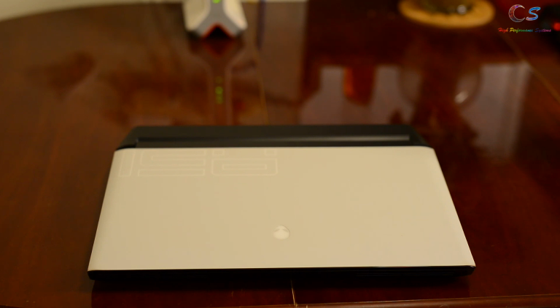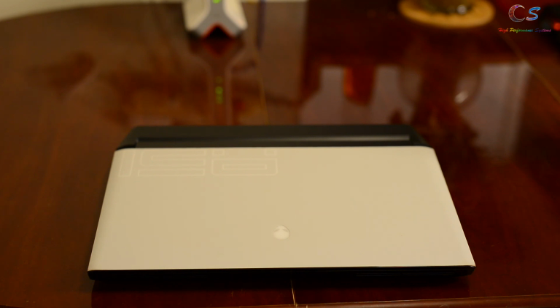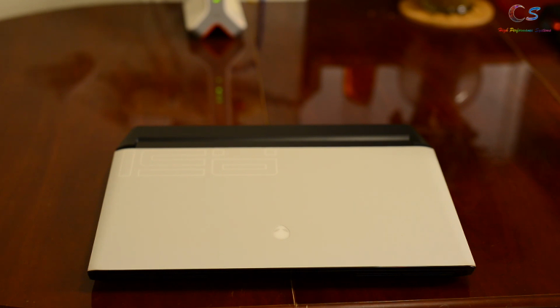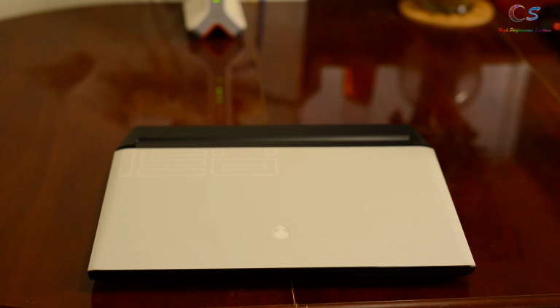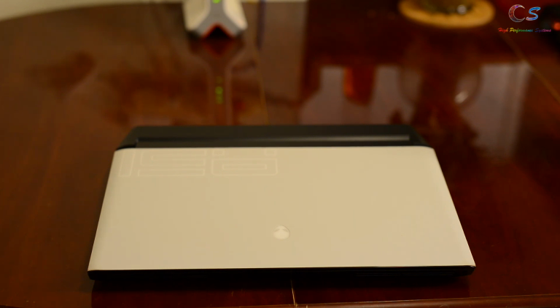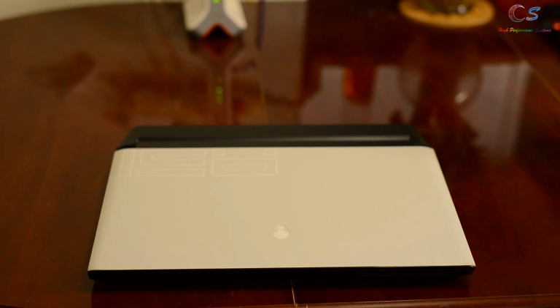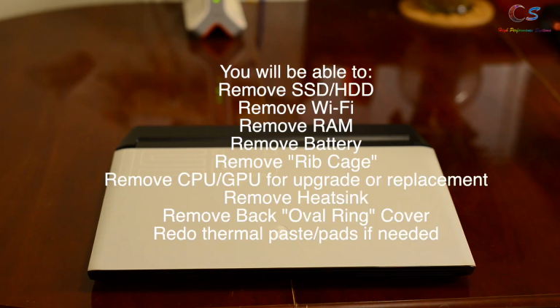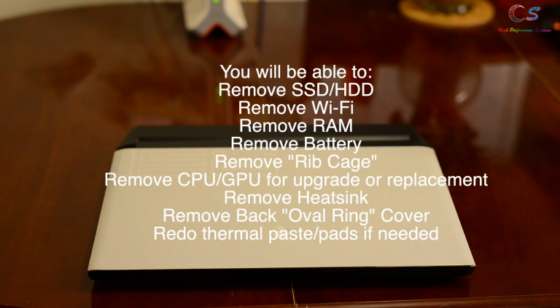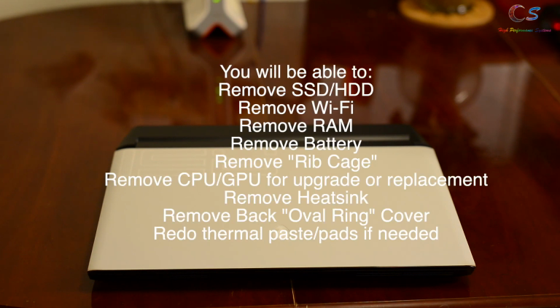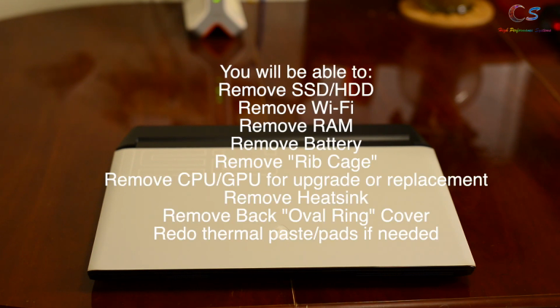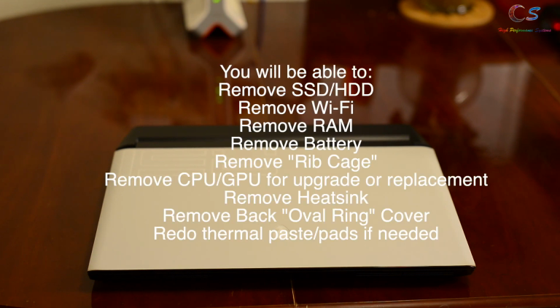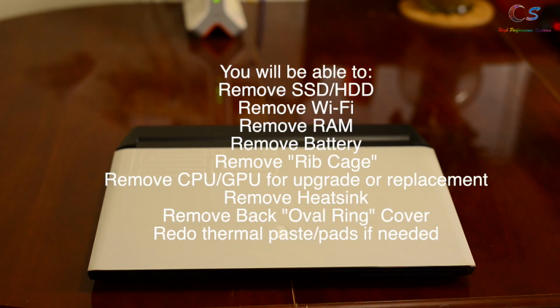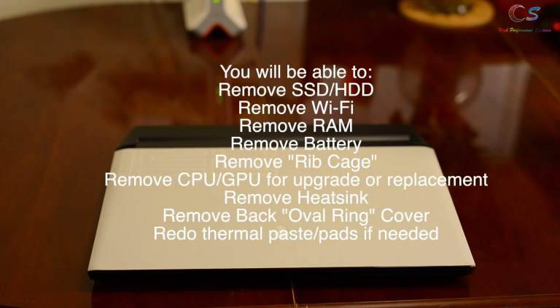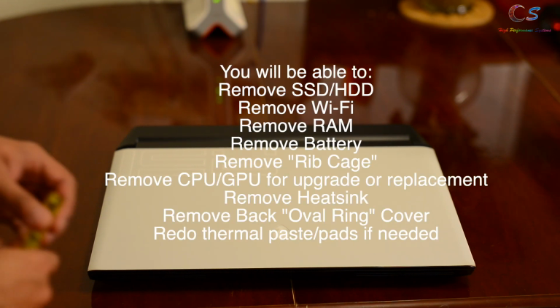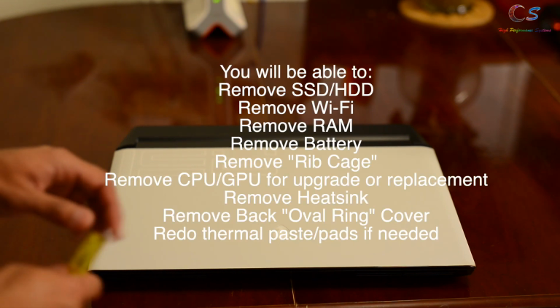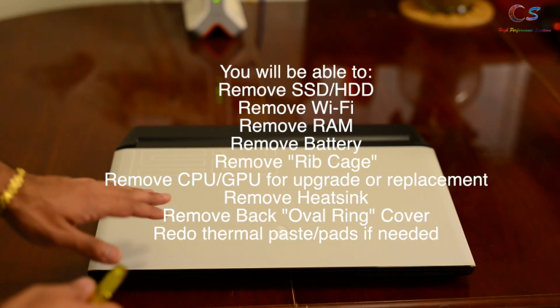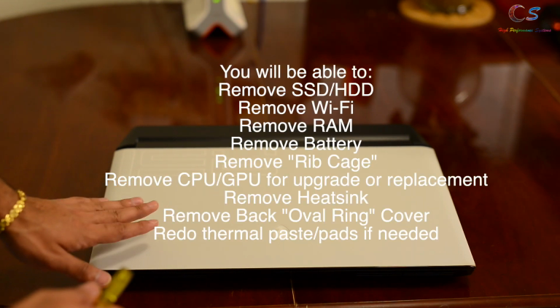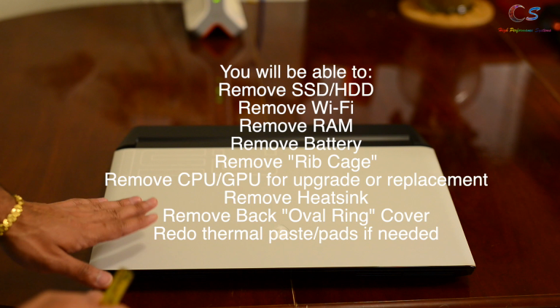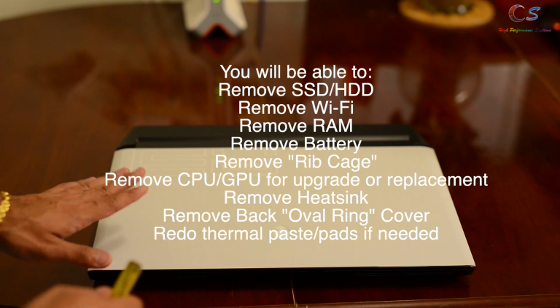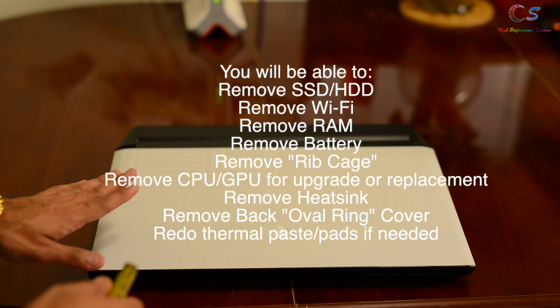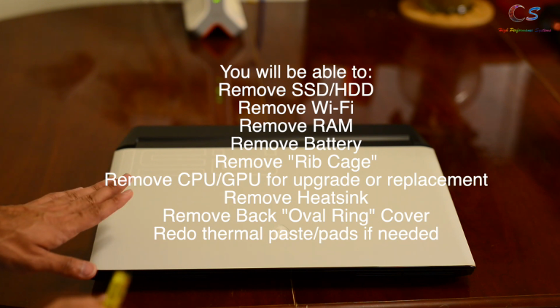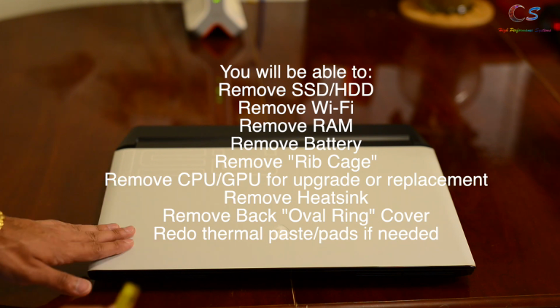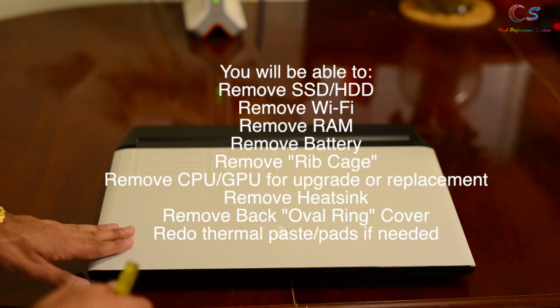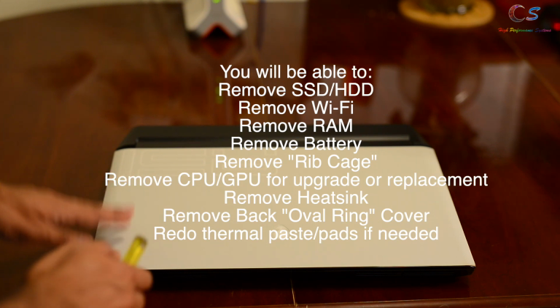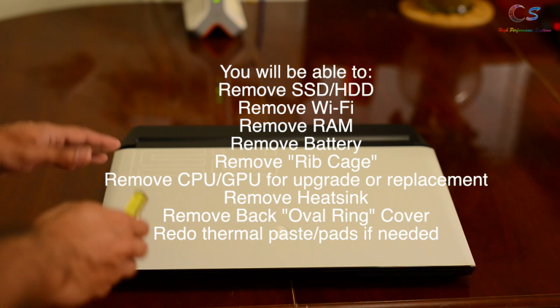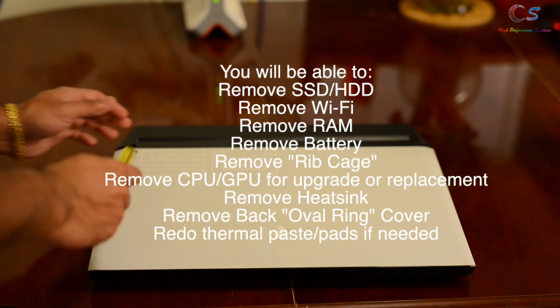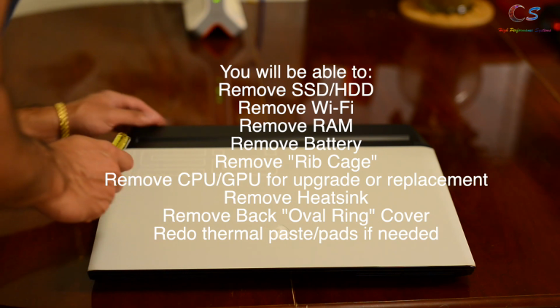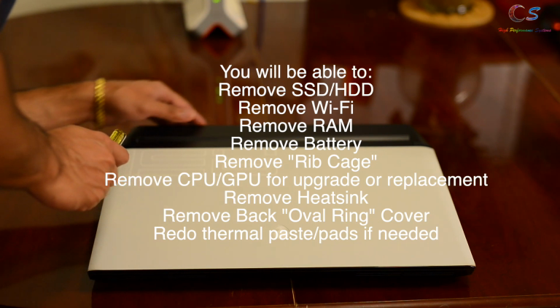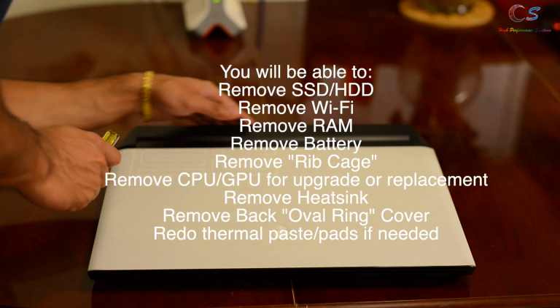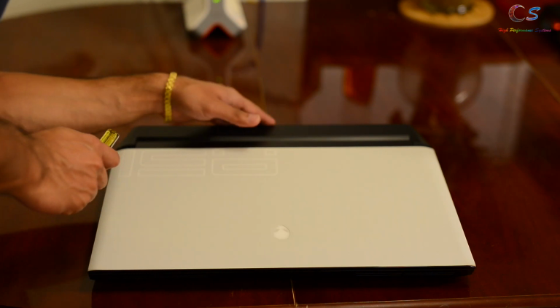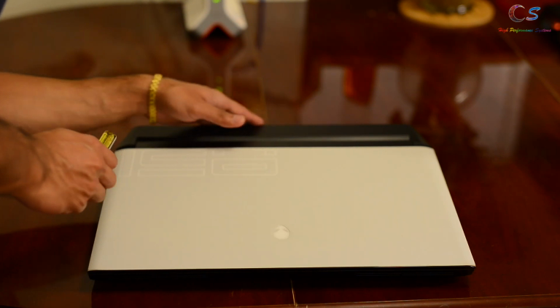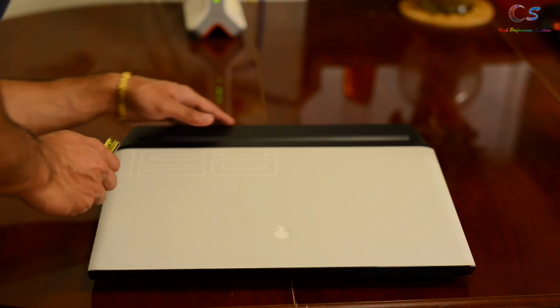What's up everyone. Today we're going to go ahead and do a disassembly on the Alienware Air 51M. This will be a full disassembly up to the CPU.